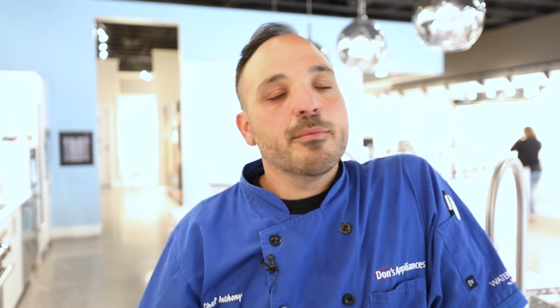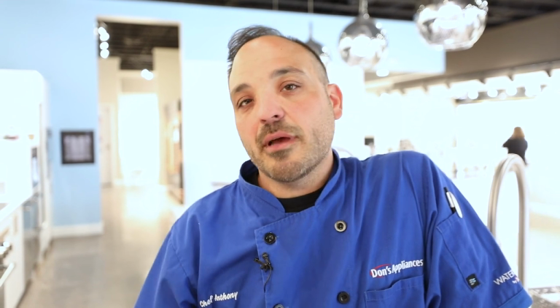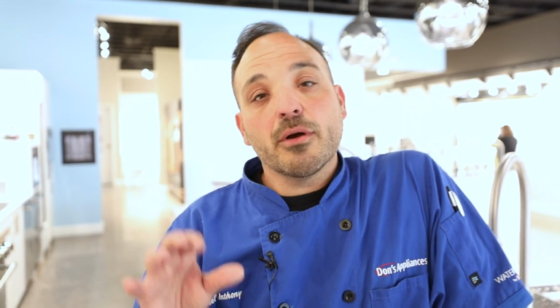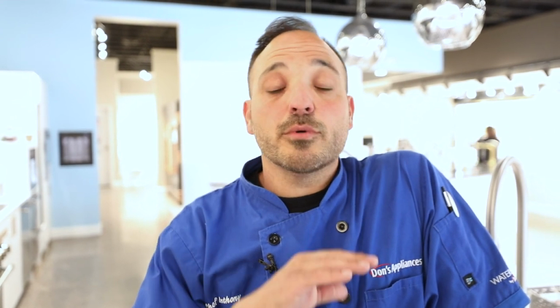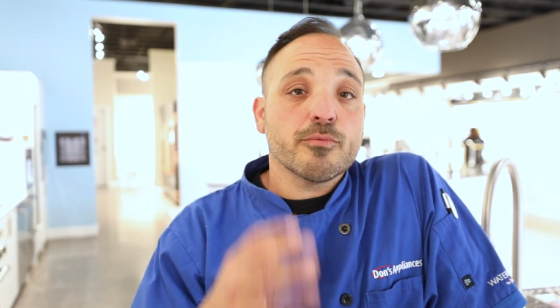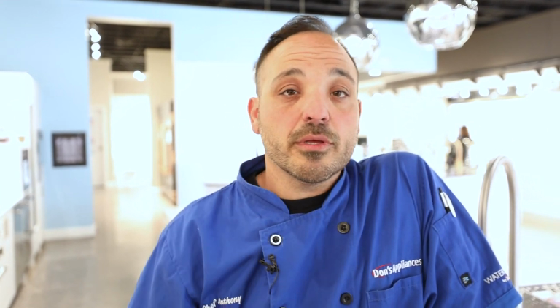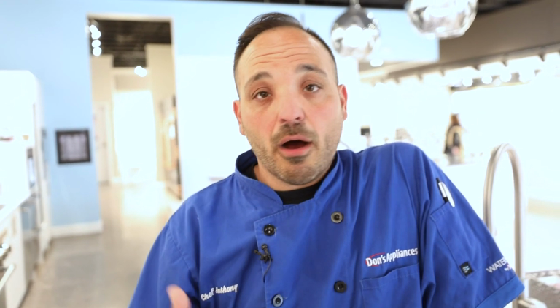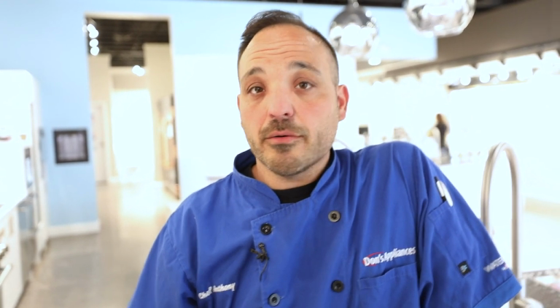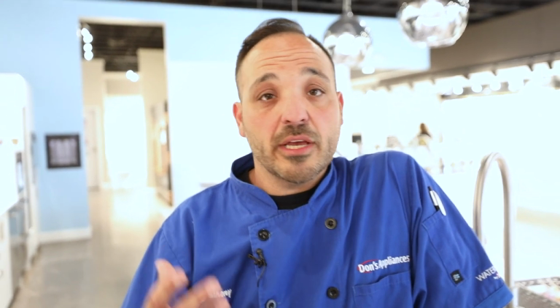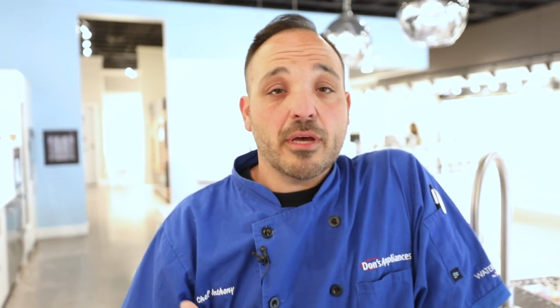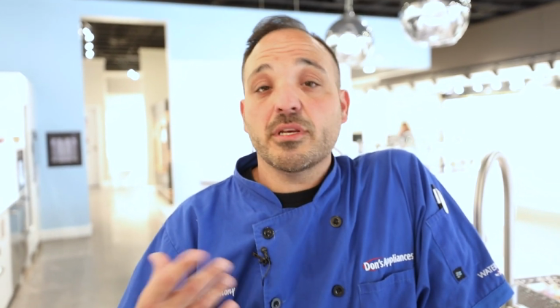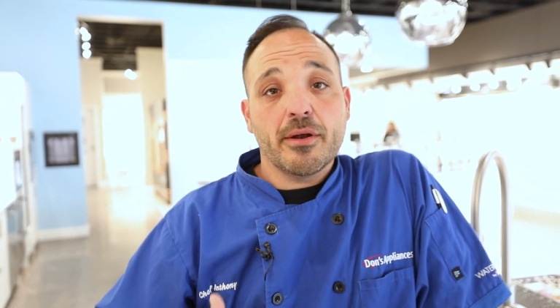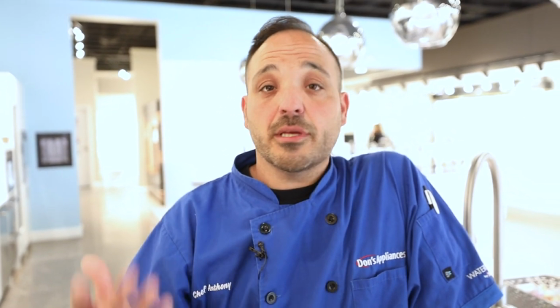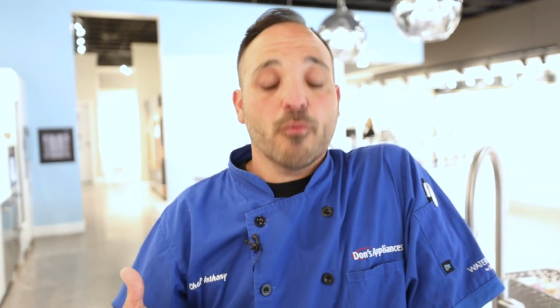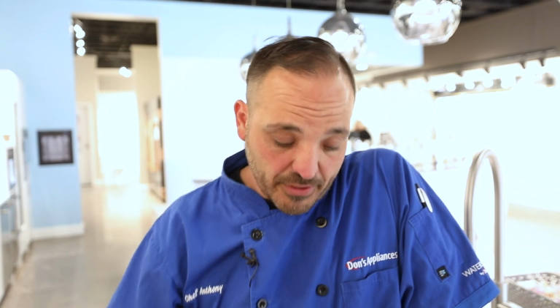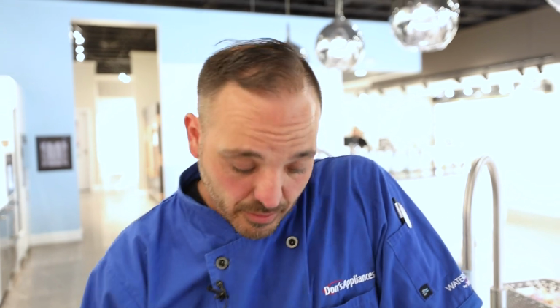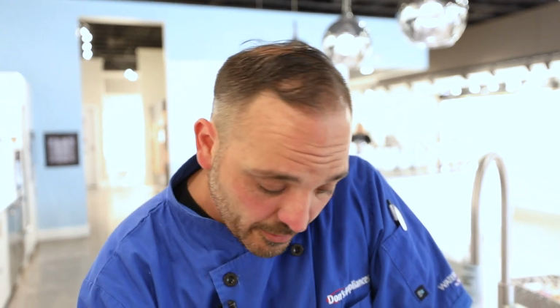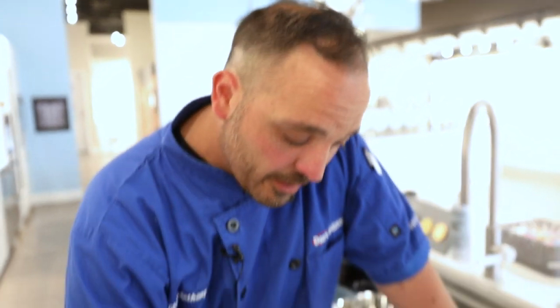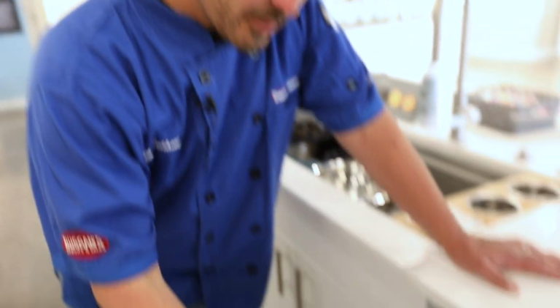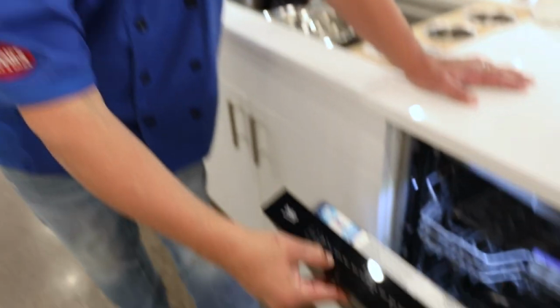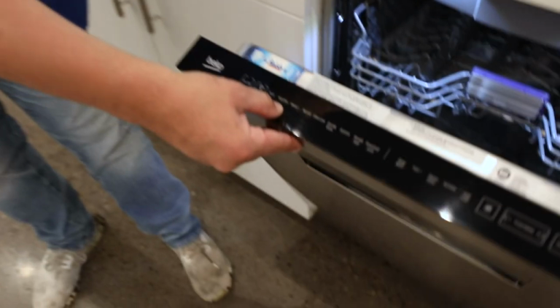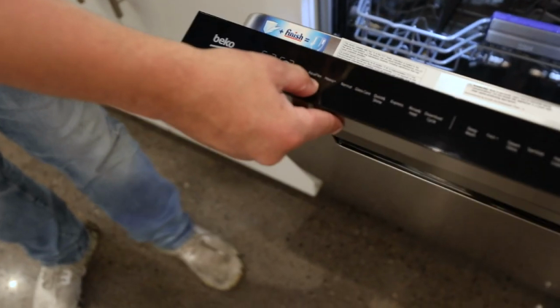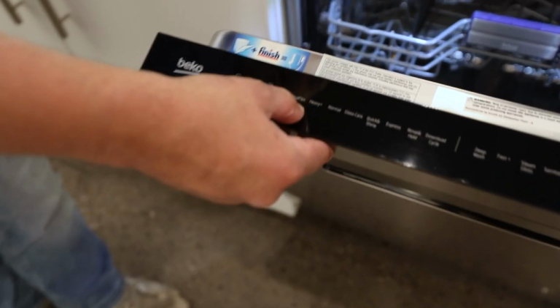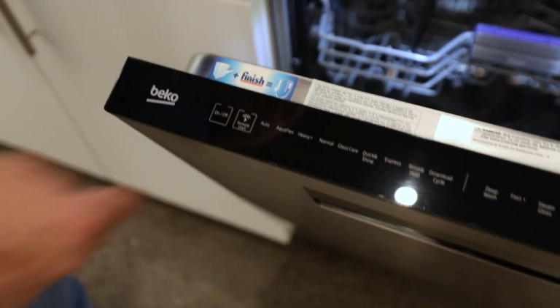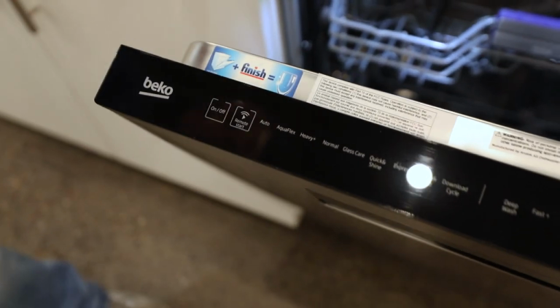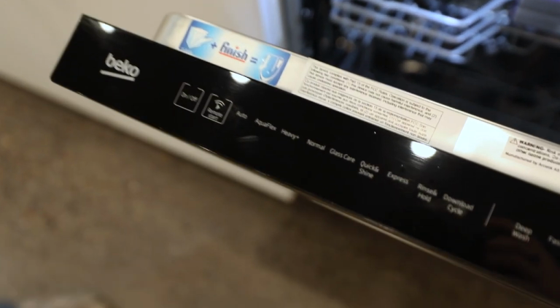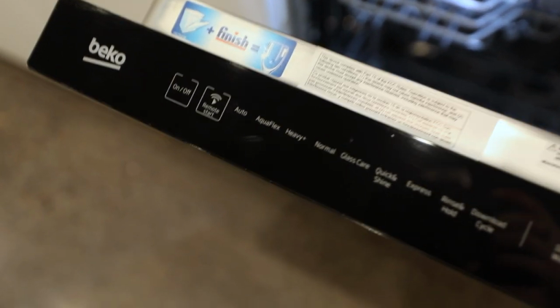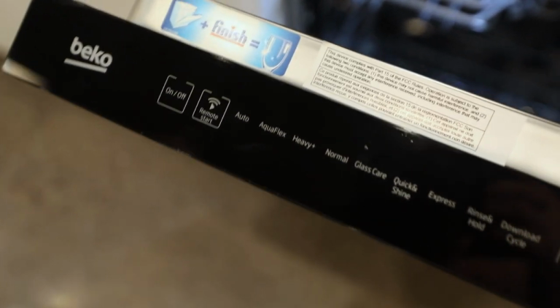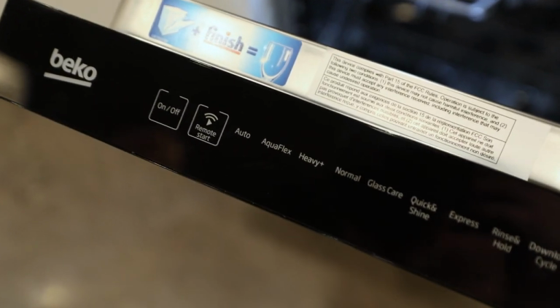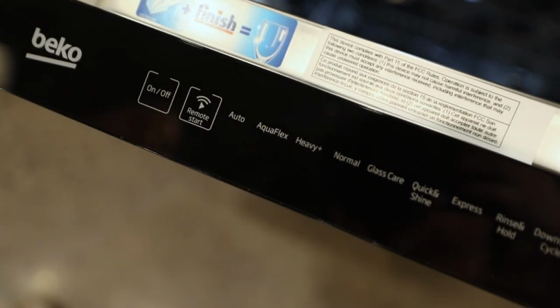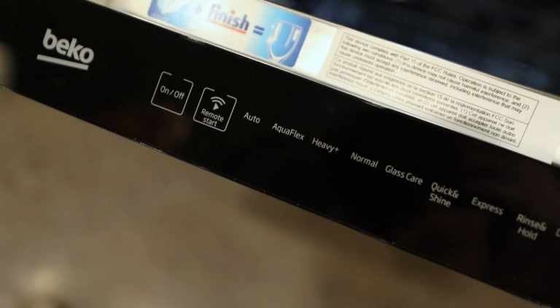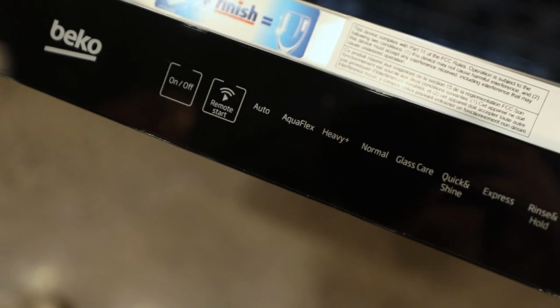90% of the time we tell customers that auto will save your time, save your energy, and keep you more efficient. Next is AquaFlex. That flex is really going to help — it's kind of like another auto feature.